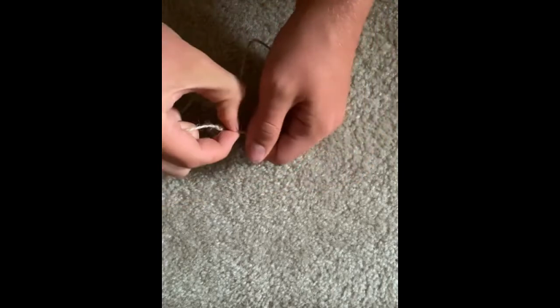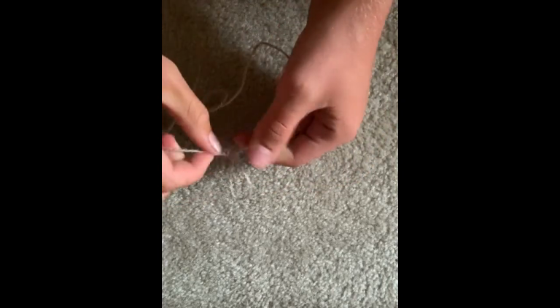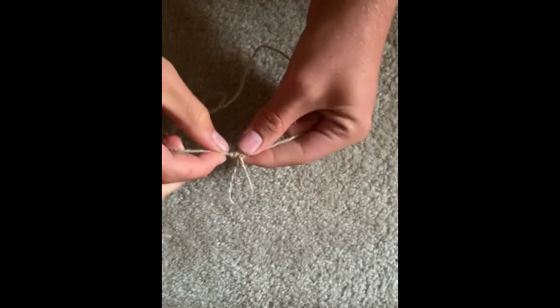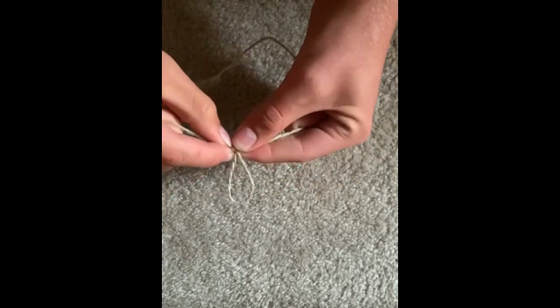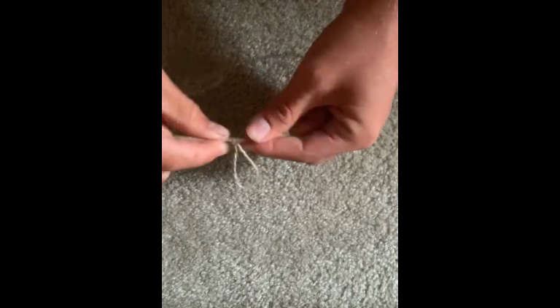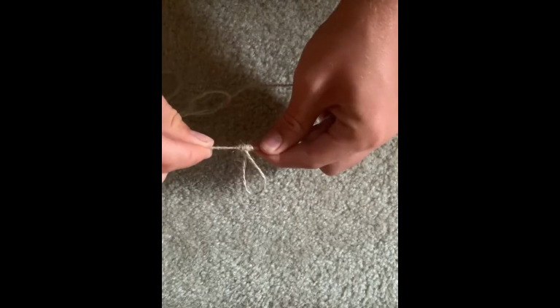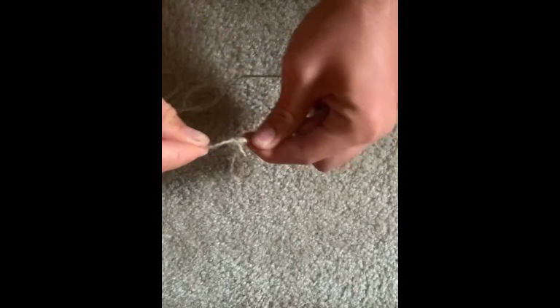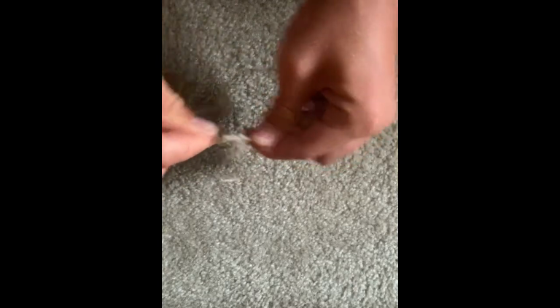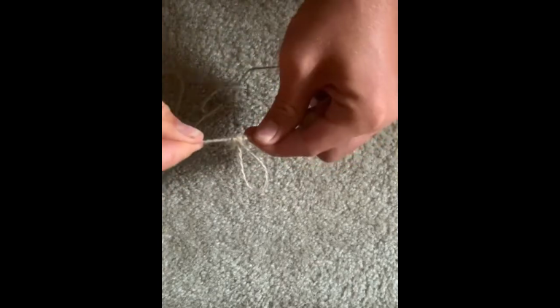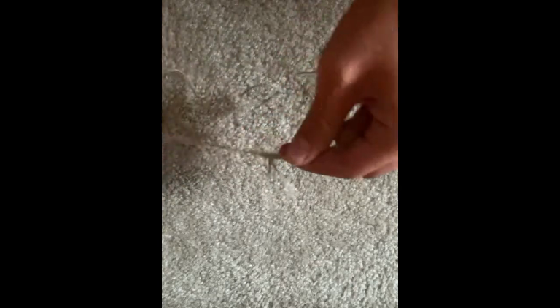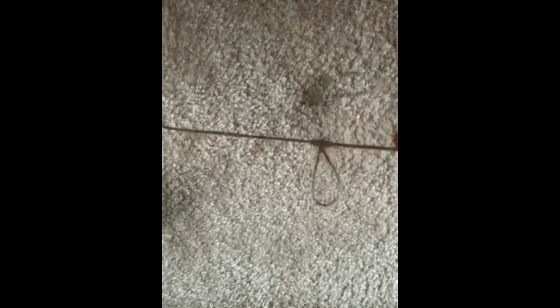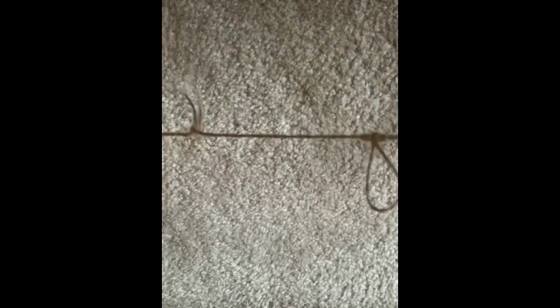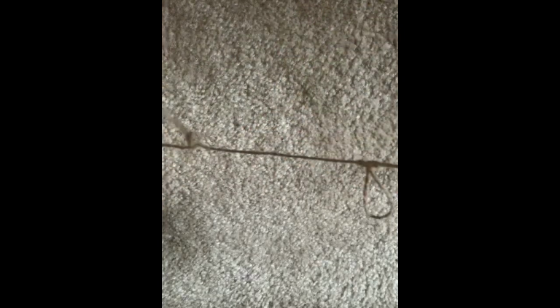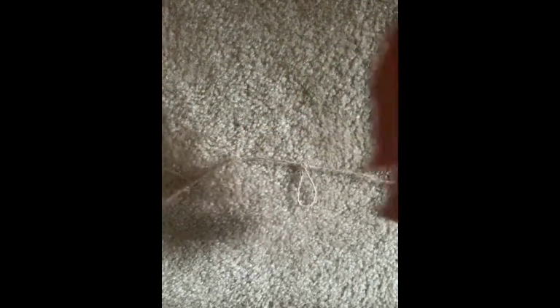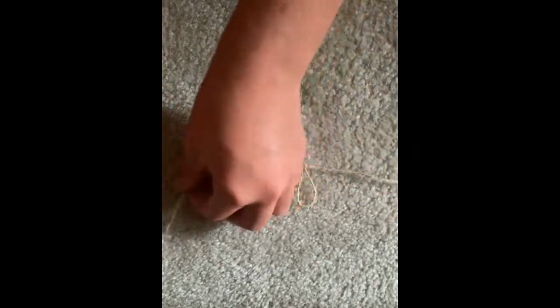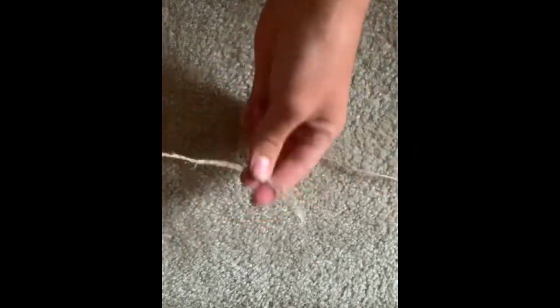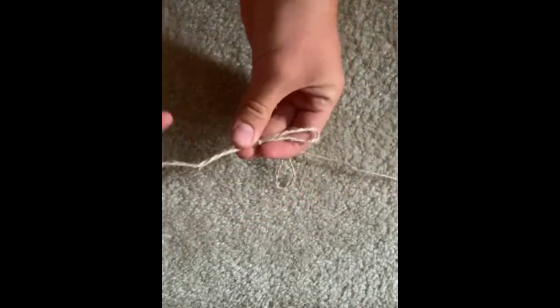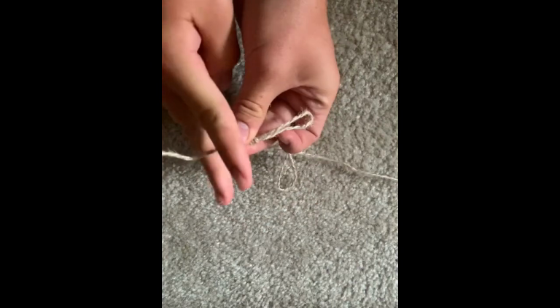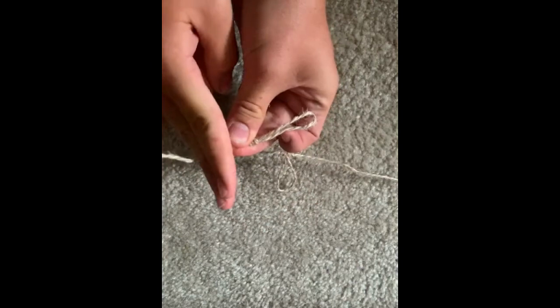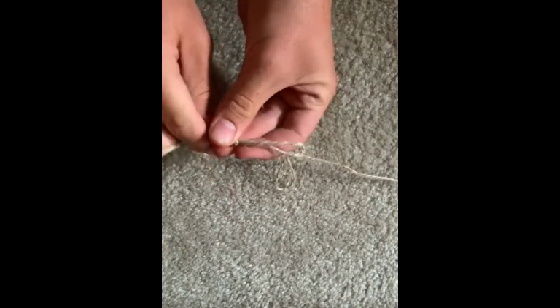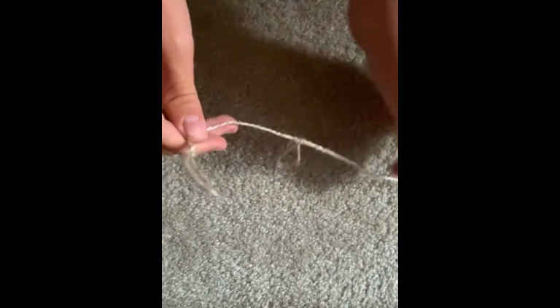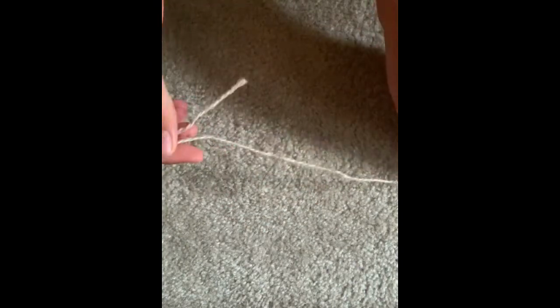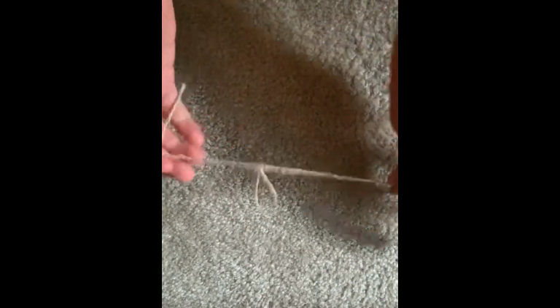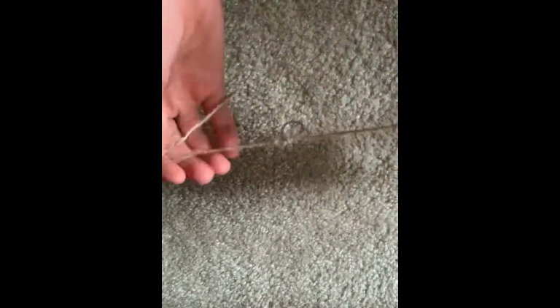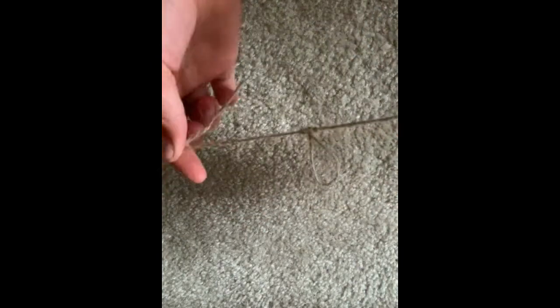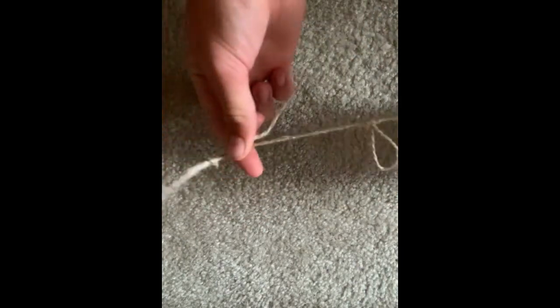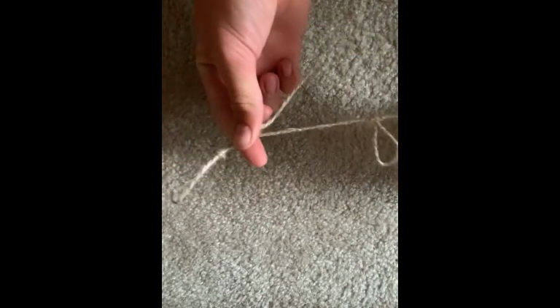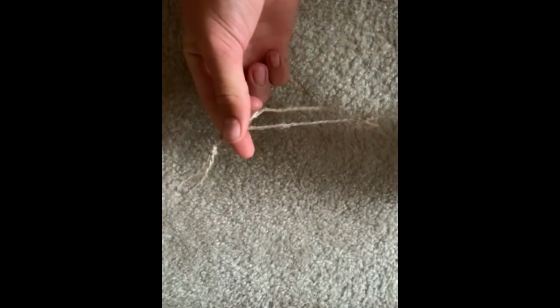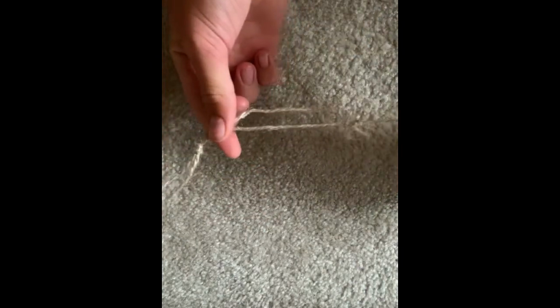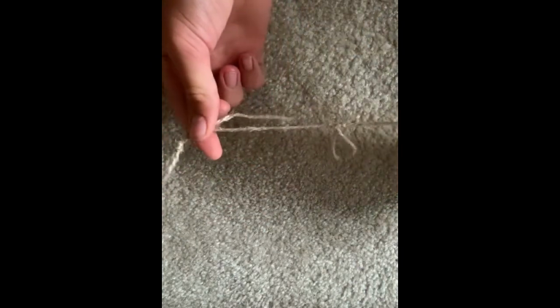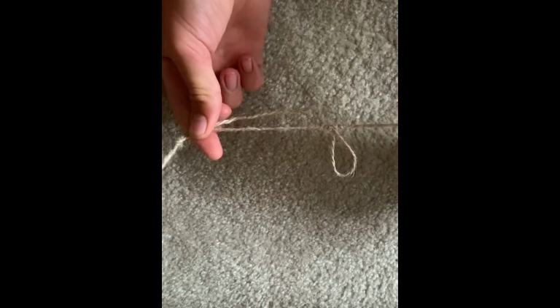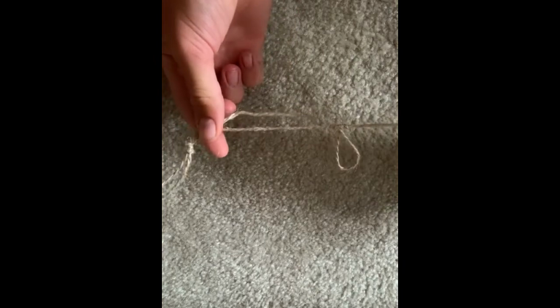And that's all there is to the line. It's incredibly easy to tie and very successful in my experience. One last thing — you're just going to want to cut the tail off the loop that you tied first, and then you're ready to go.